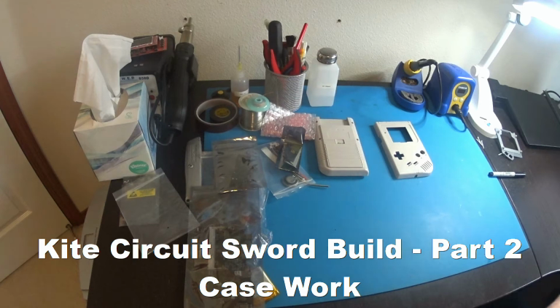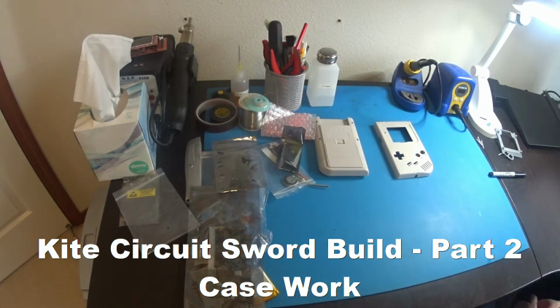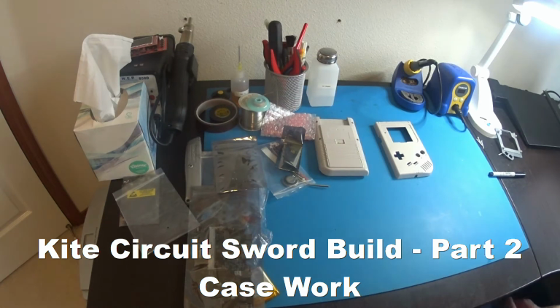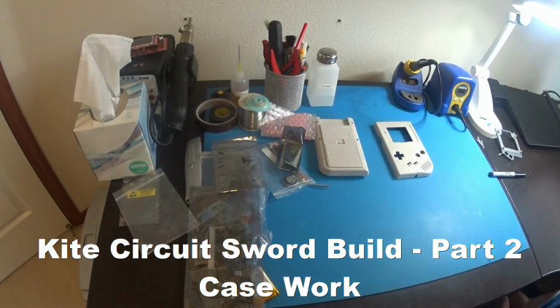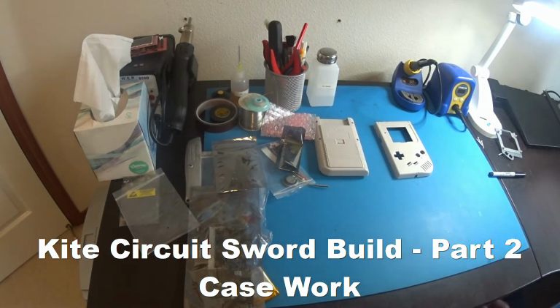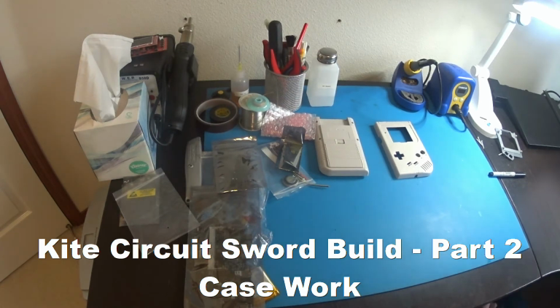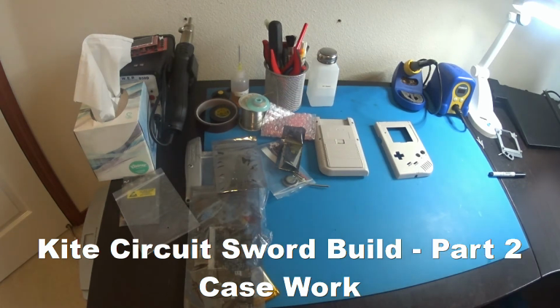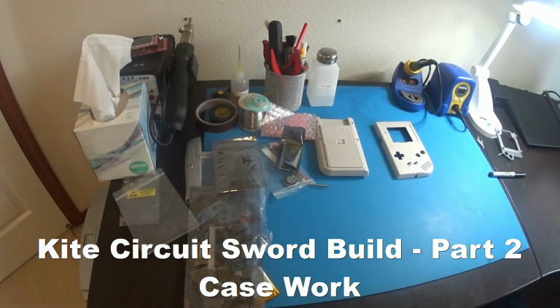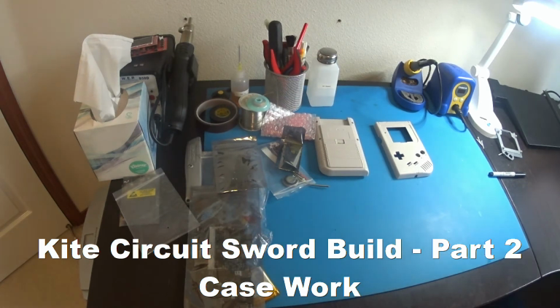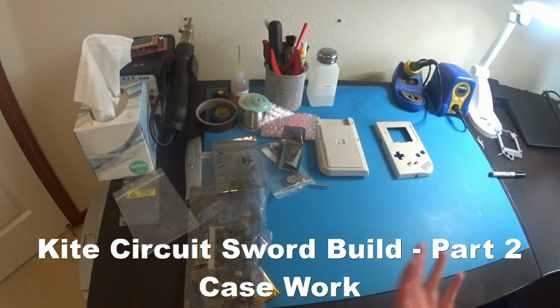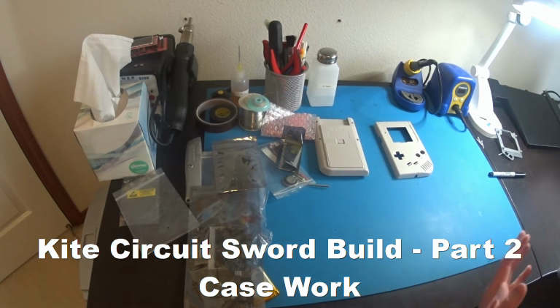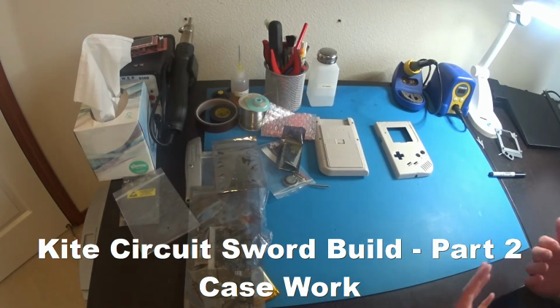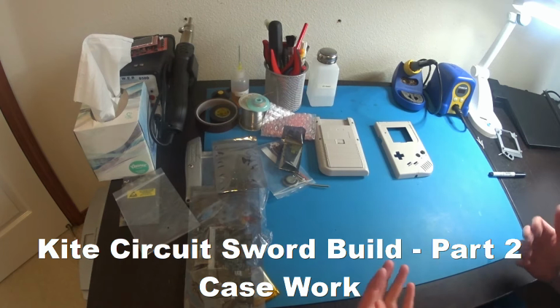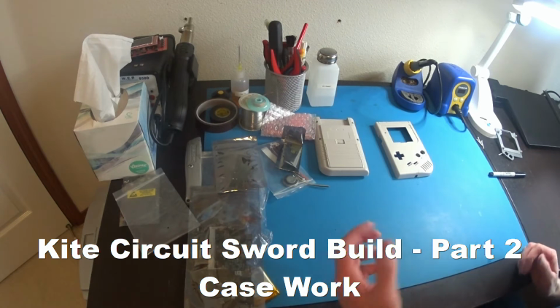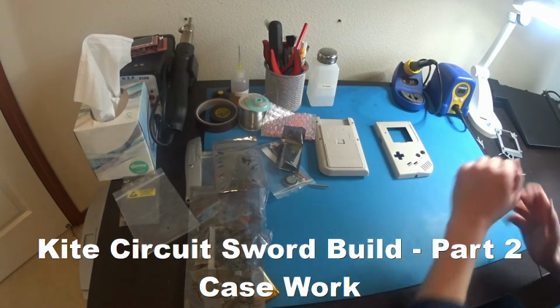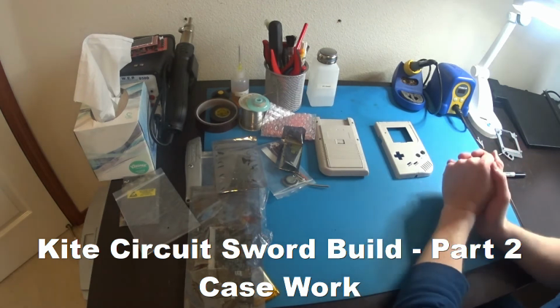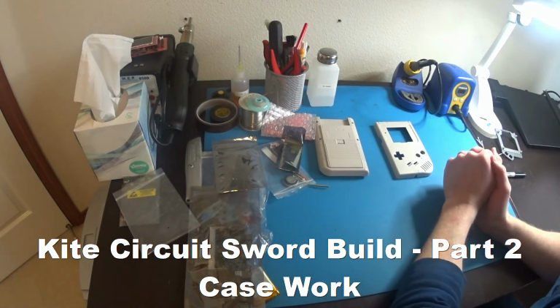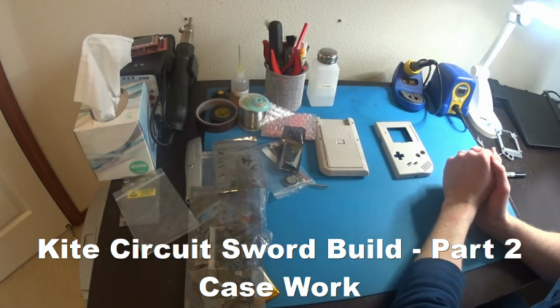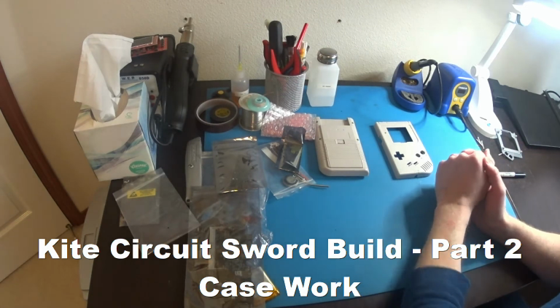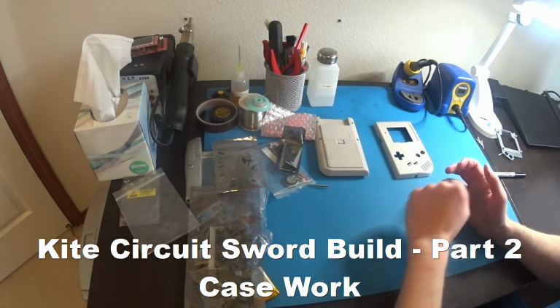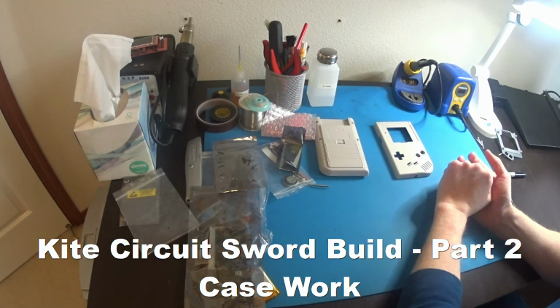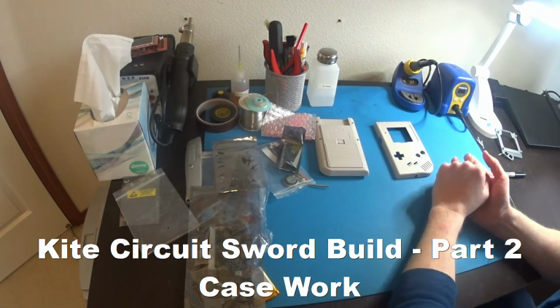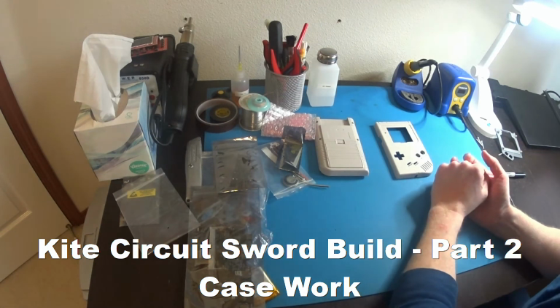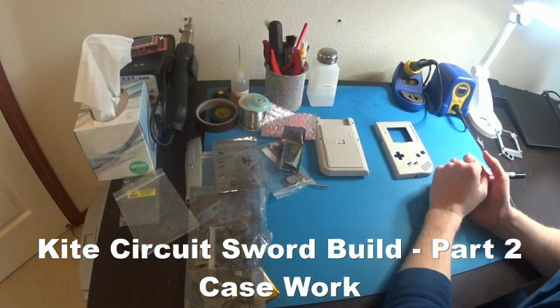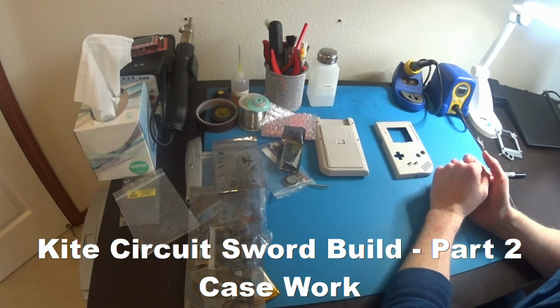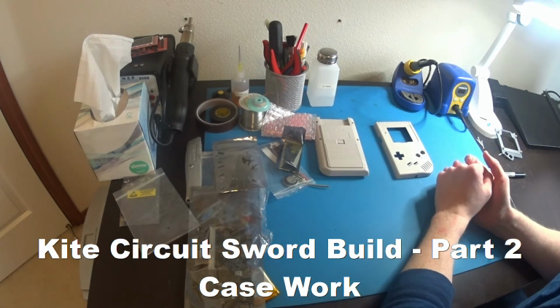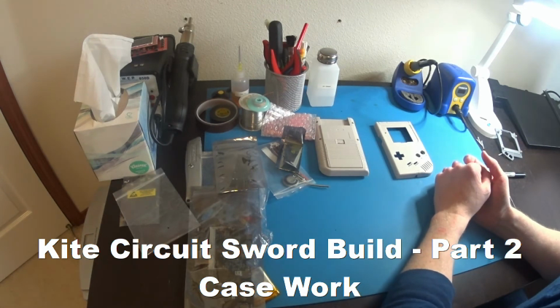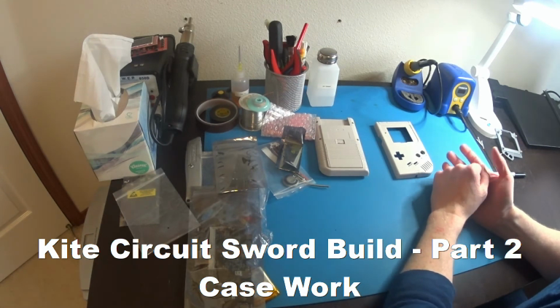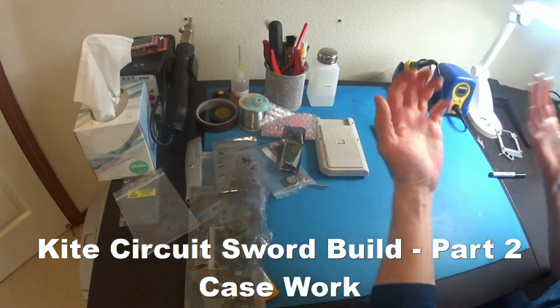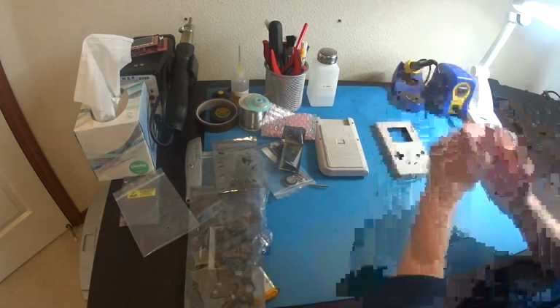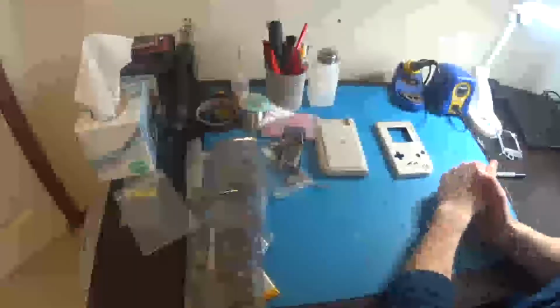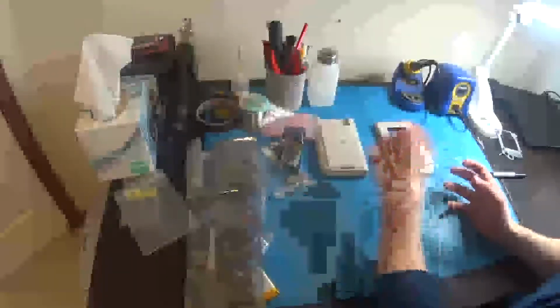Hello, this is Aaron here again, and we're back. This will be part two of building my Game Boy Zero with the Kite Circuit Sword. I'm just gonna dive right in.